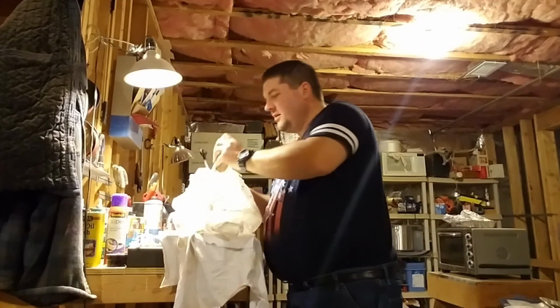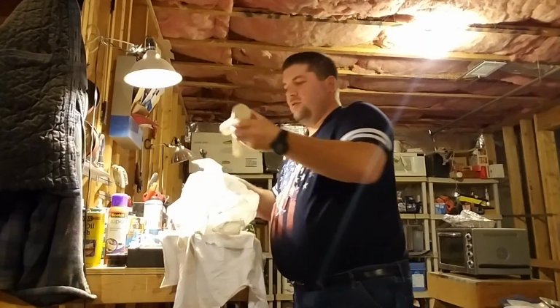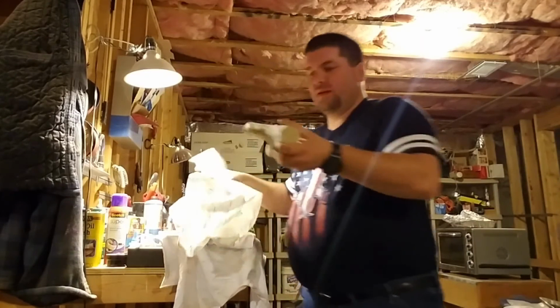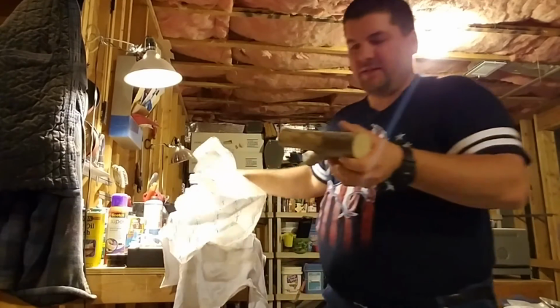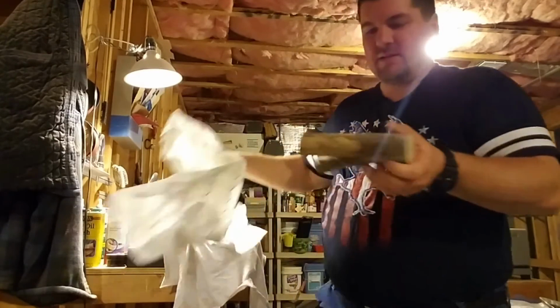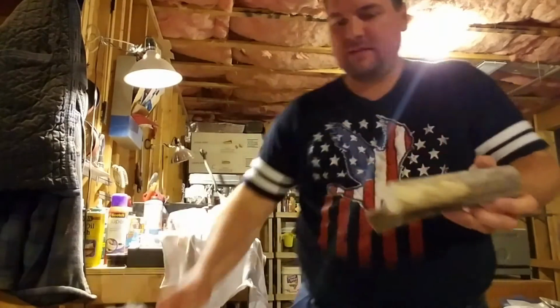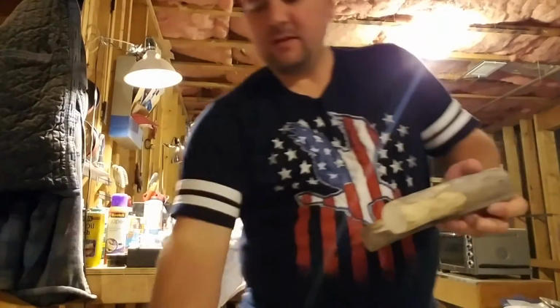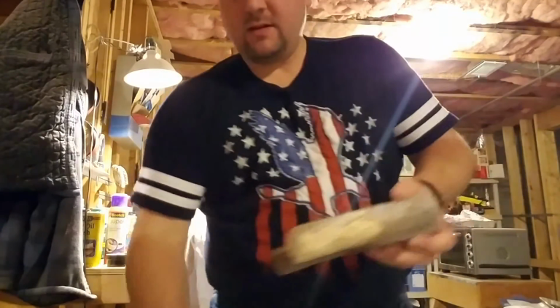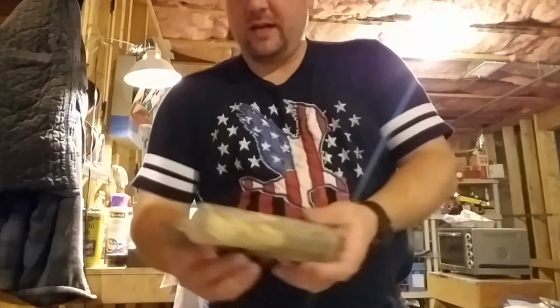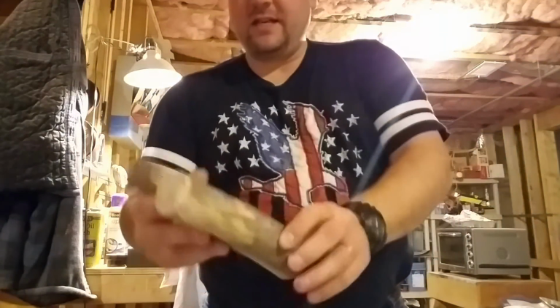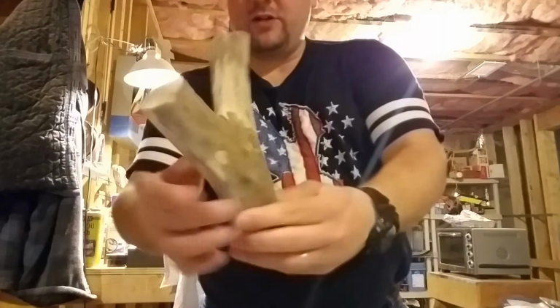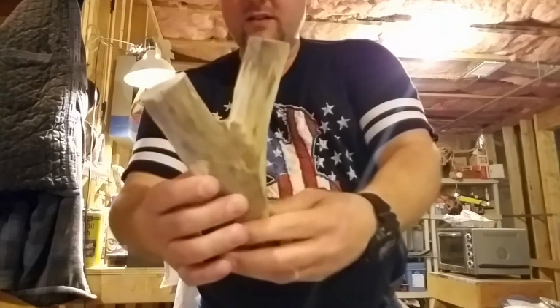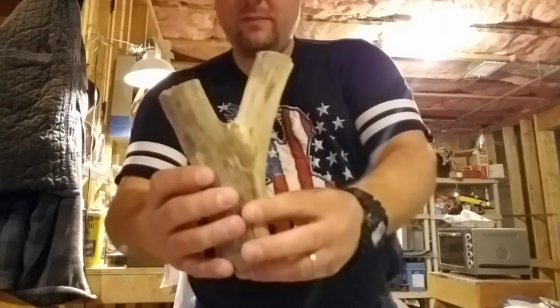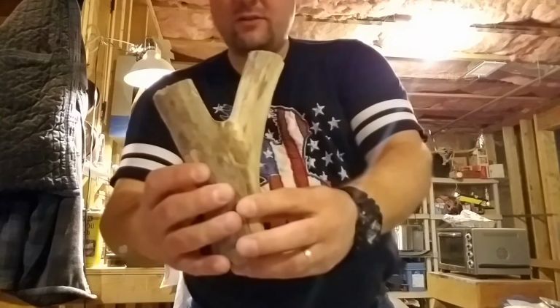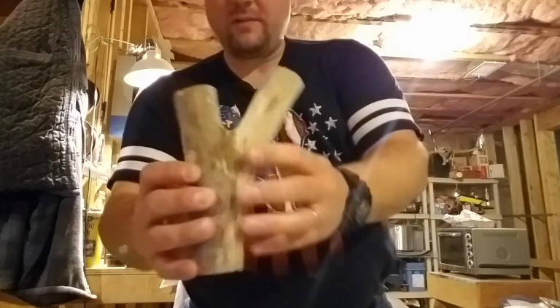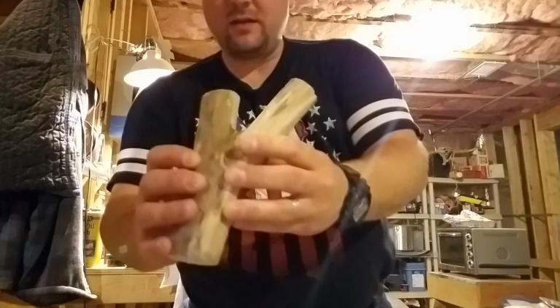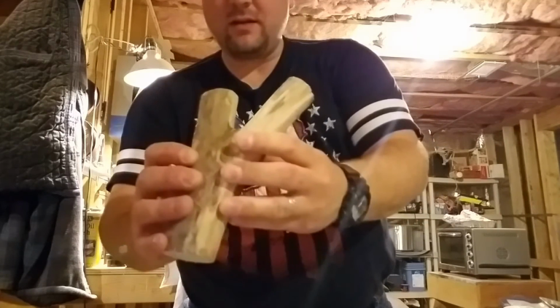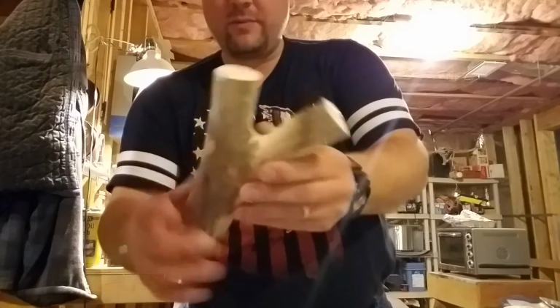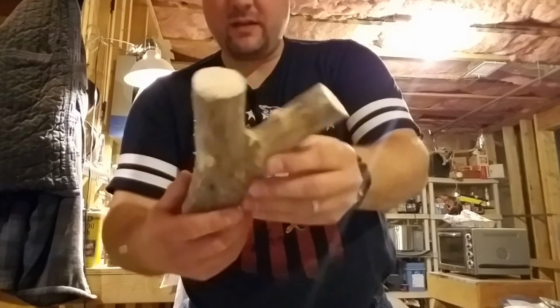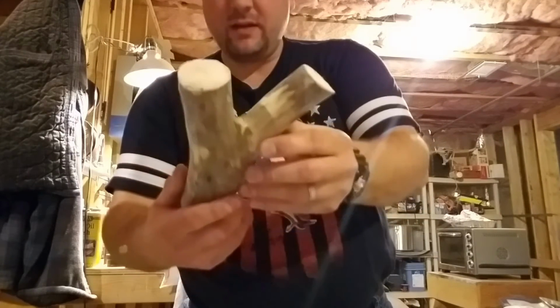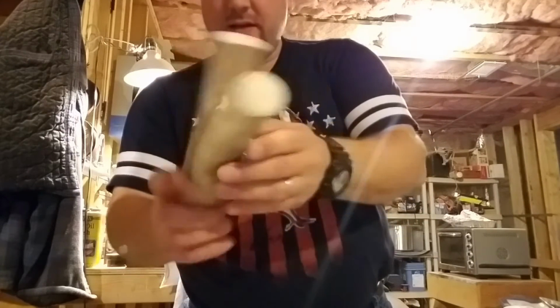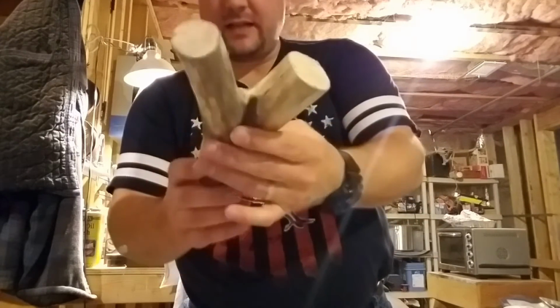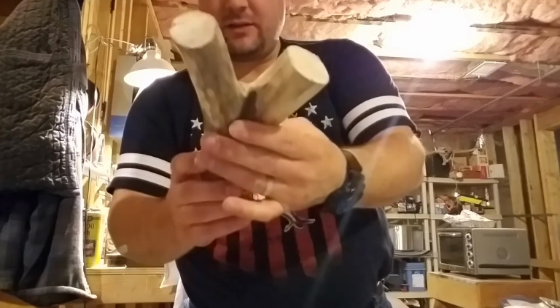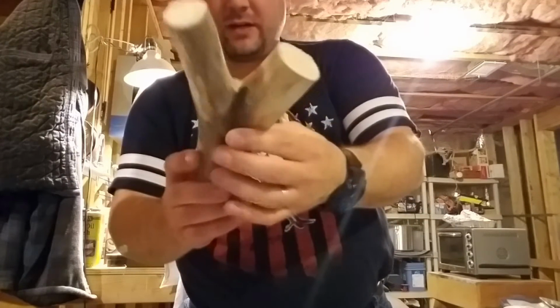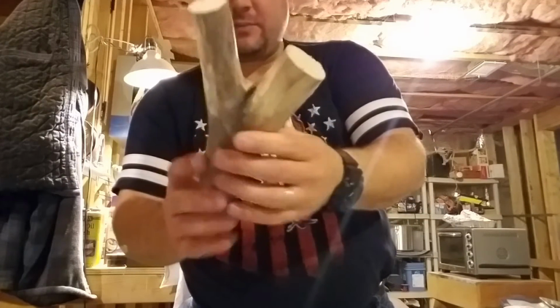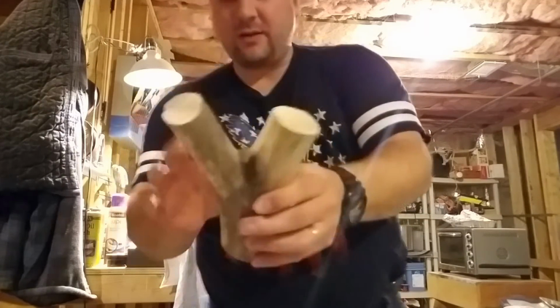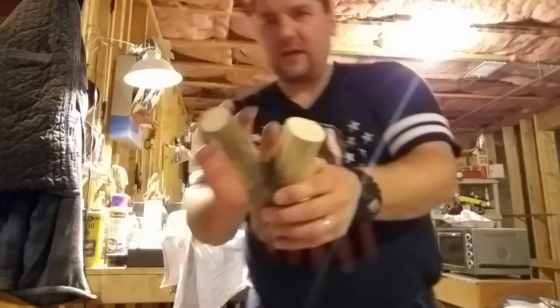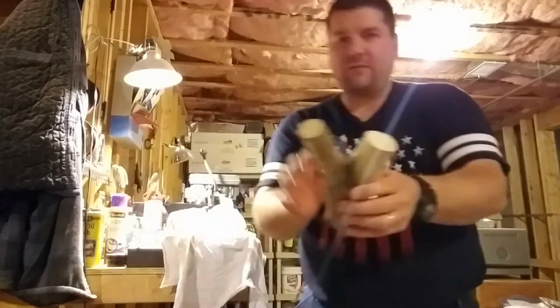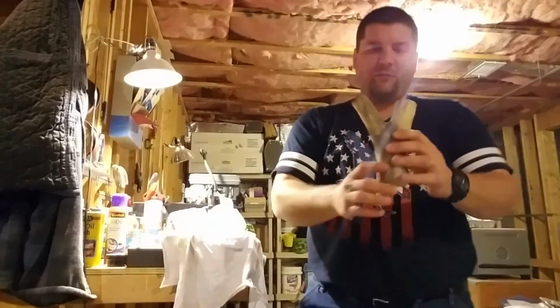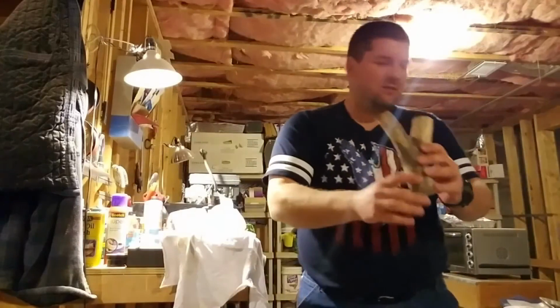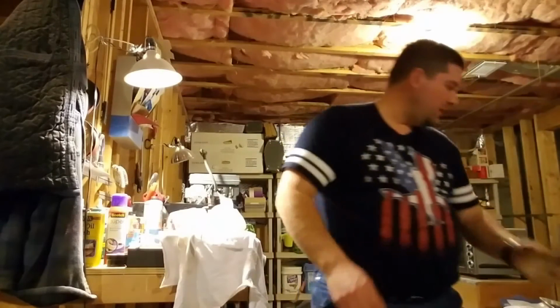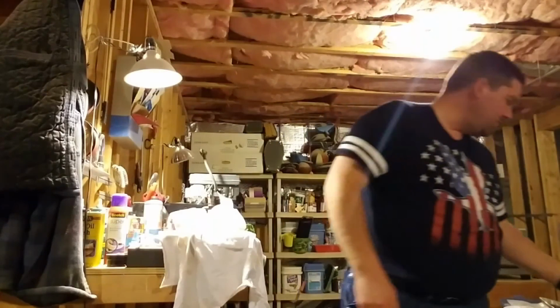Nice. Nice dead wood that's already been stripped a little bit. Not exactly sure what it is, but I'll definitely resin treat that one.